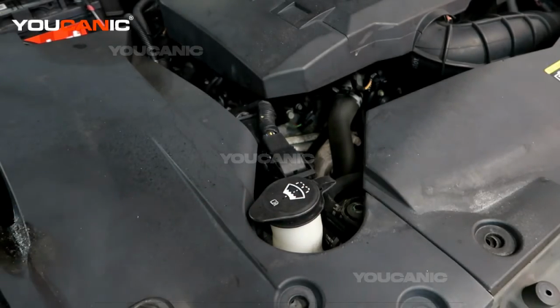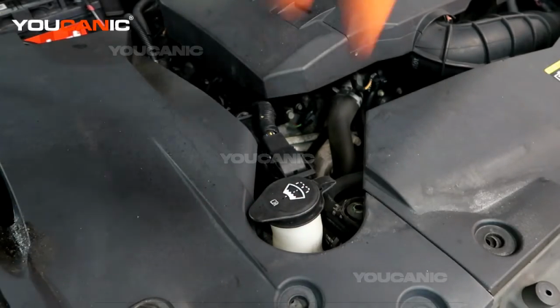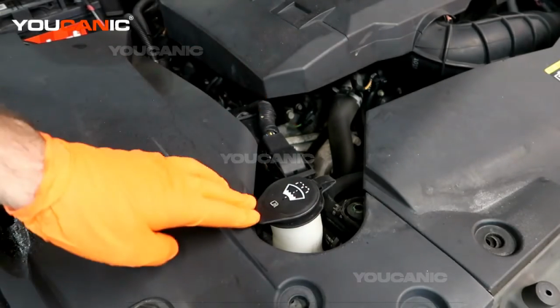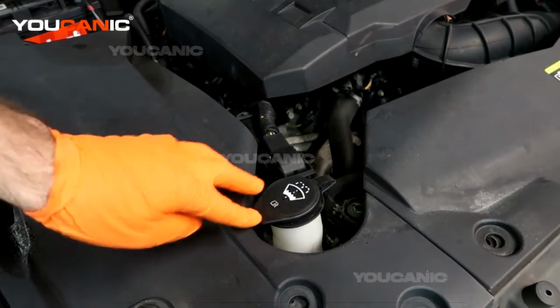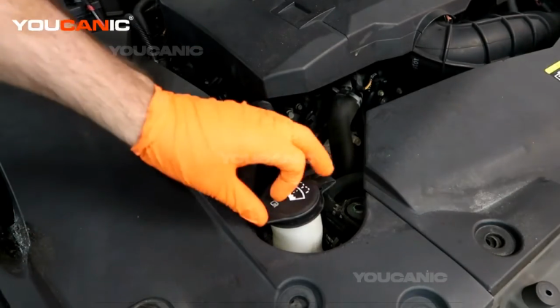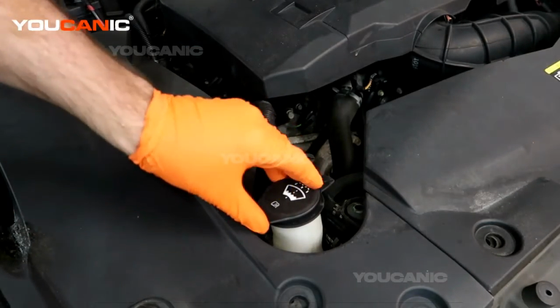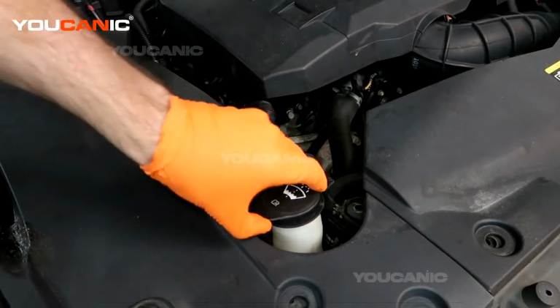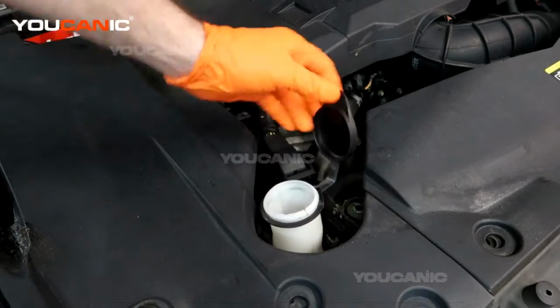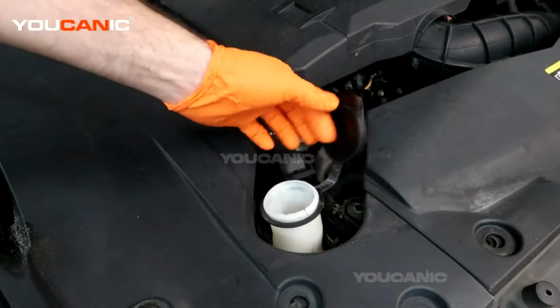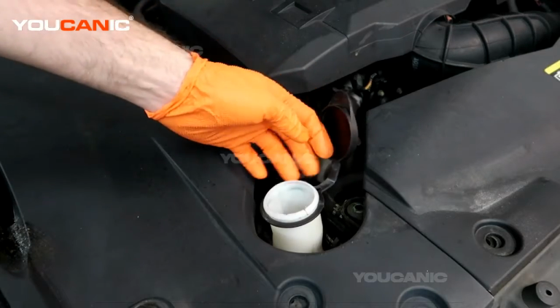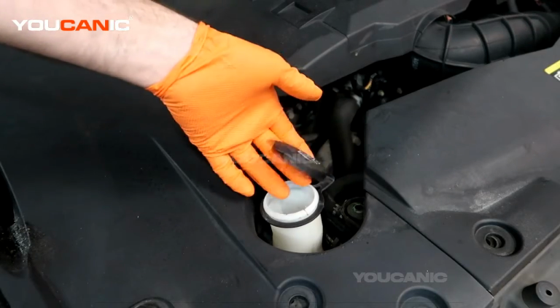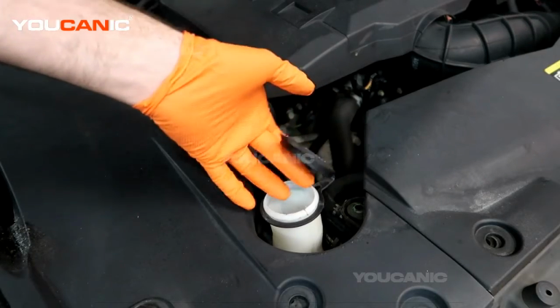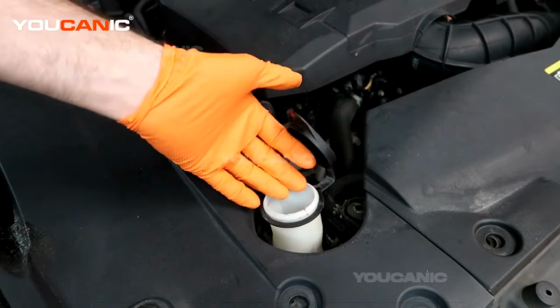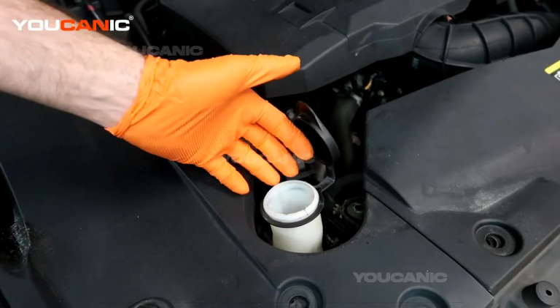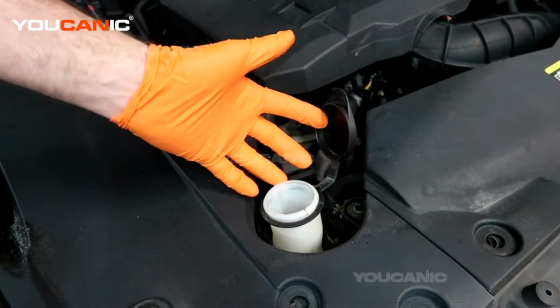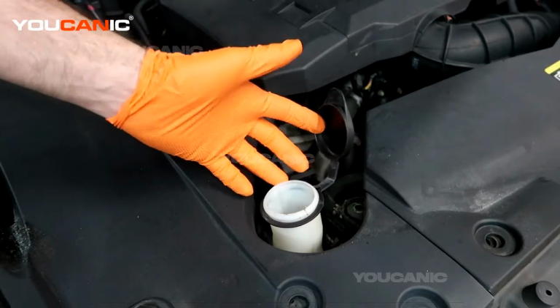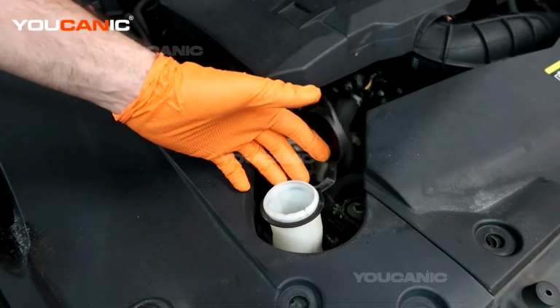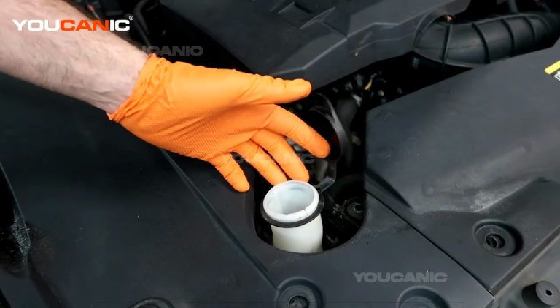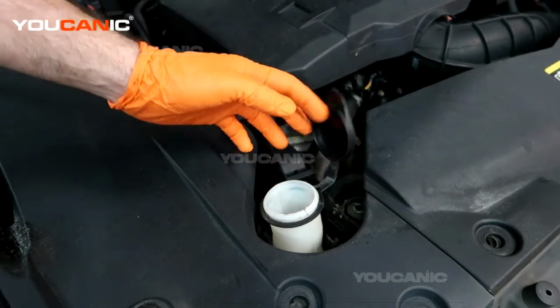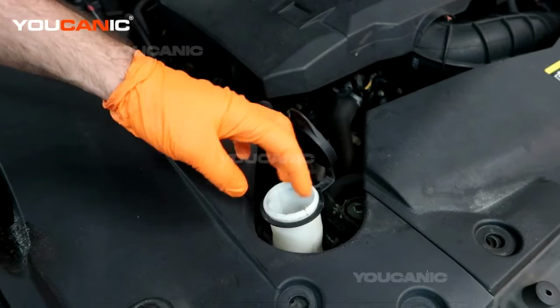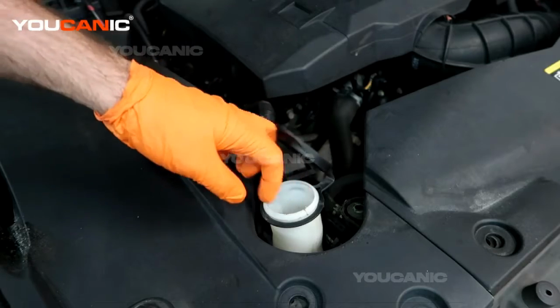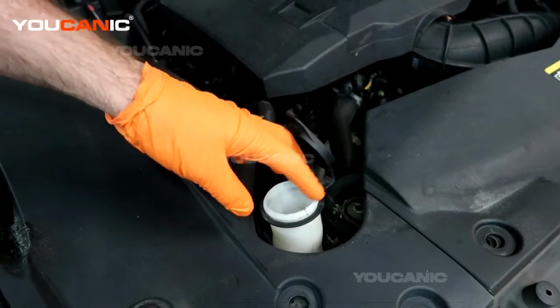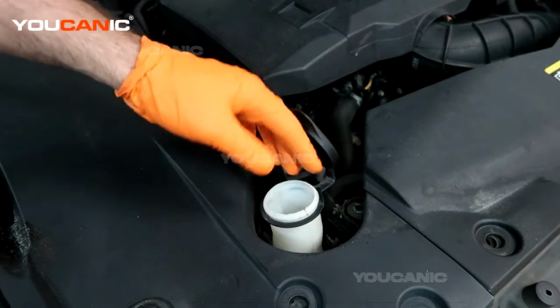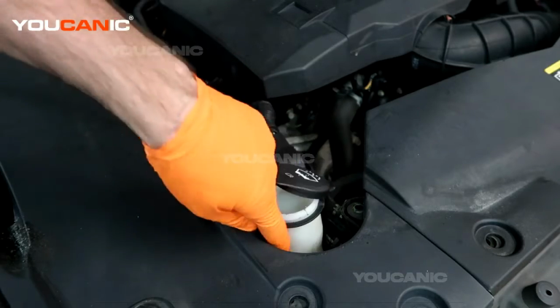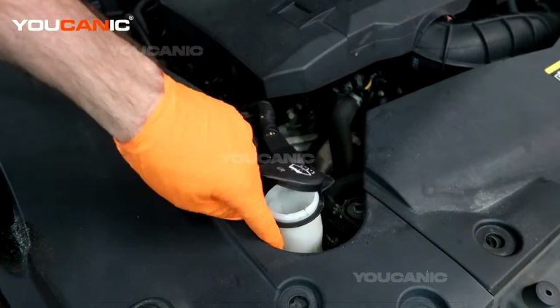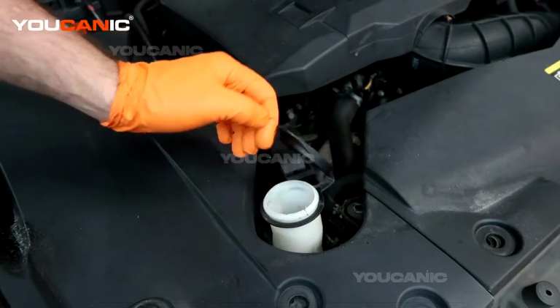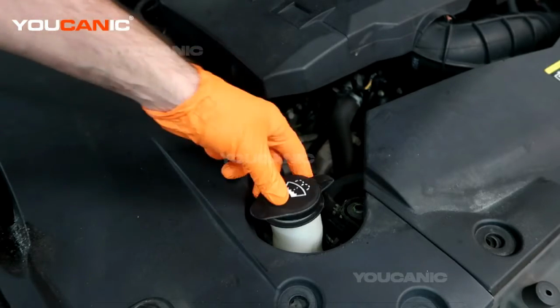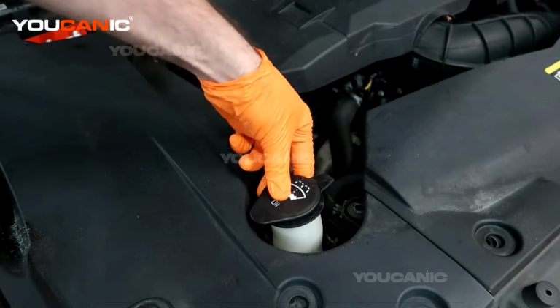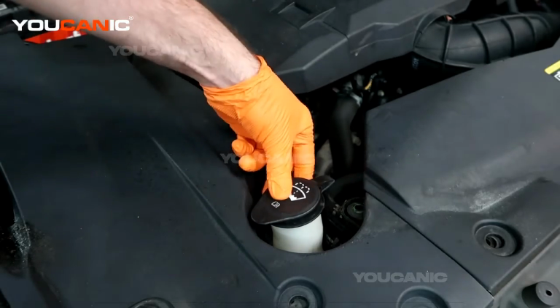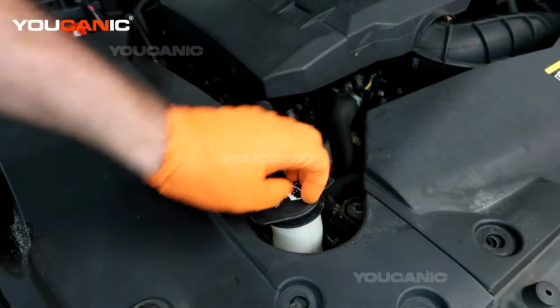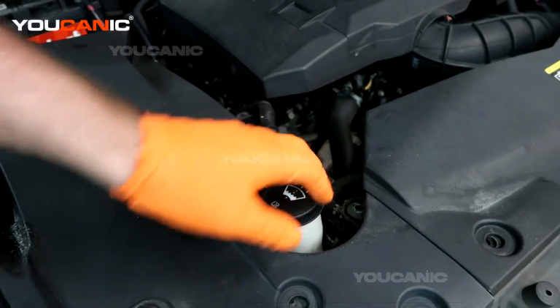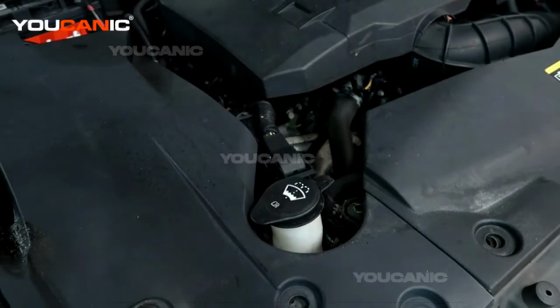We've got our cap here — you're just going to pop it and then fill this up. It takes almost a gallon, and once it's filled up you can put the cover back on.